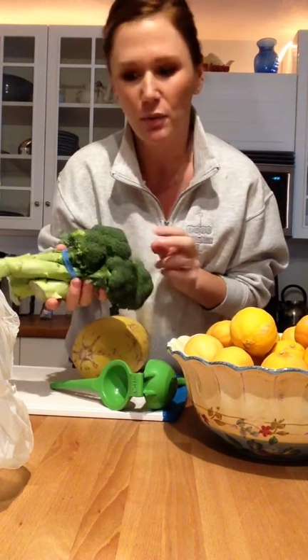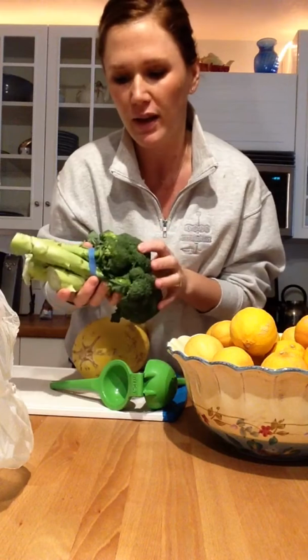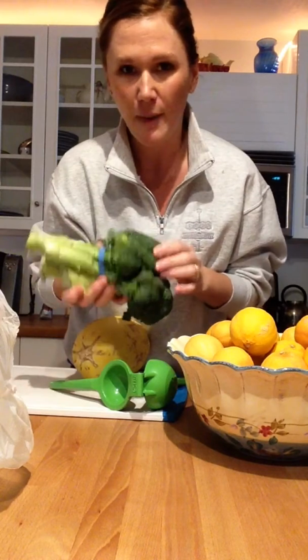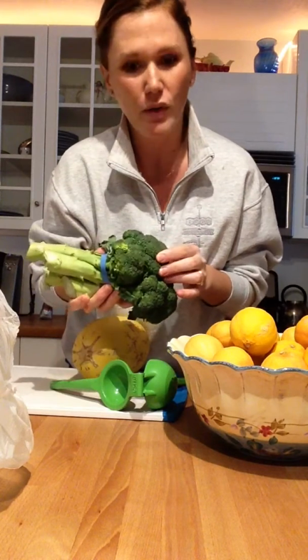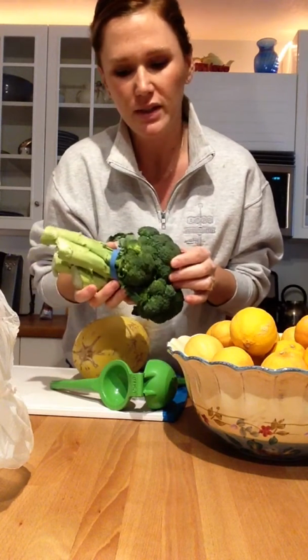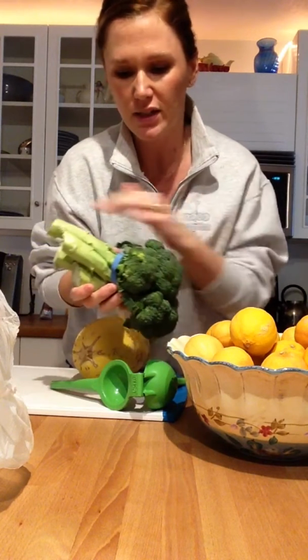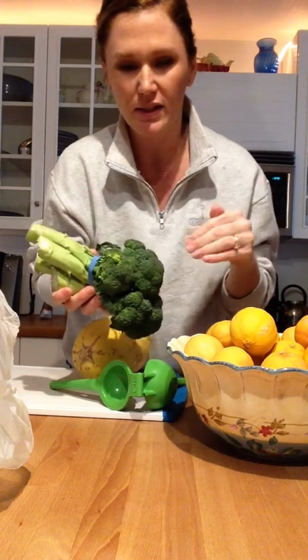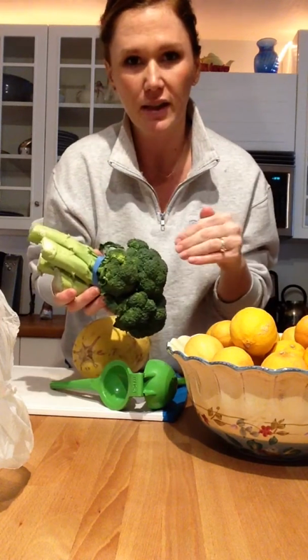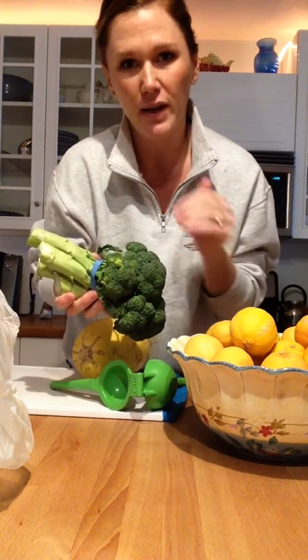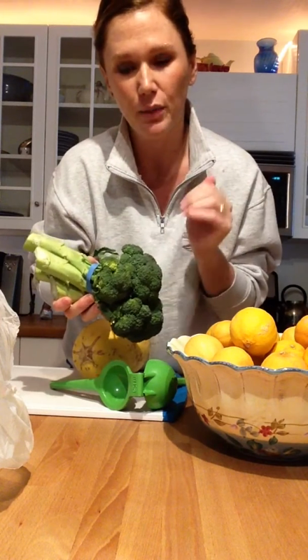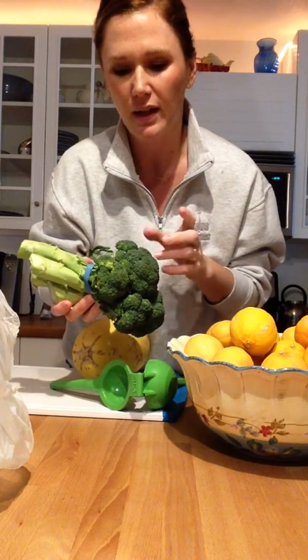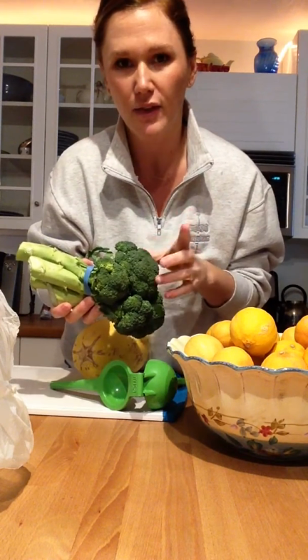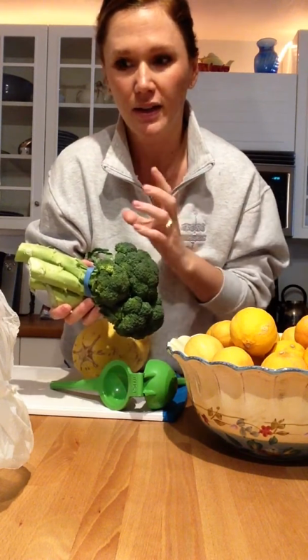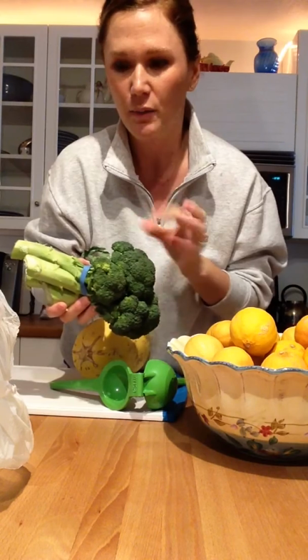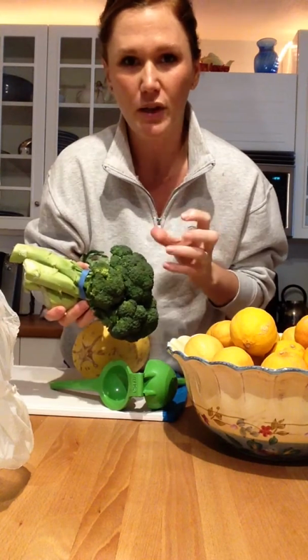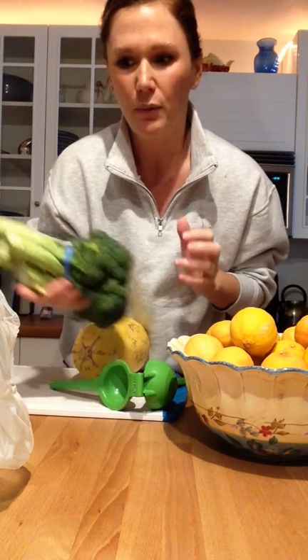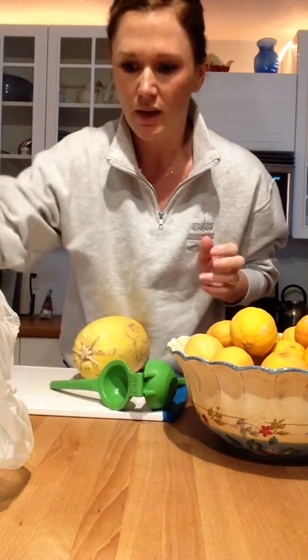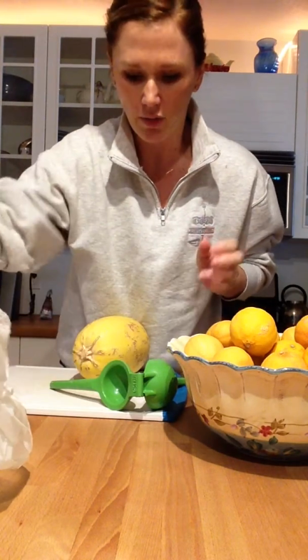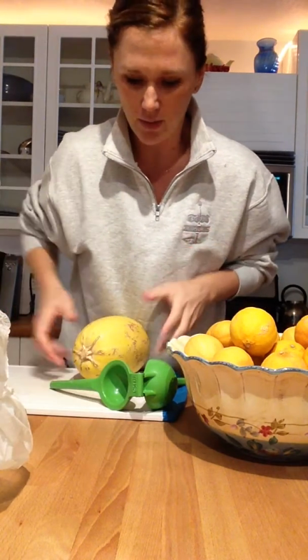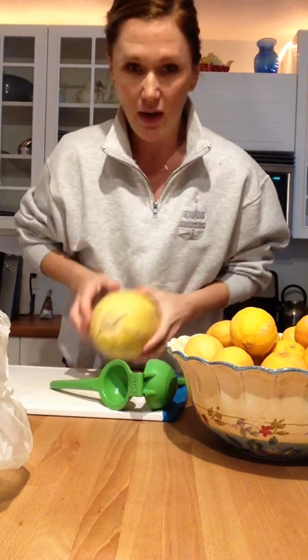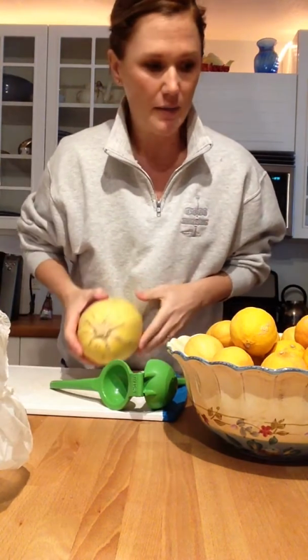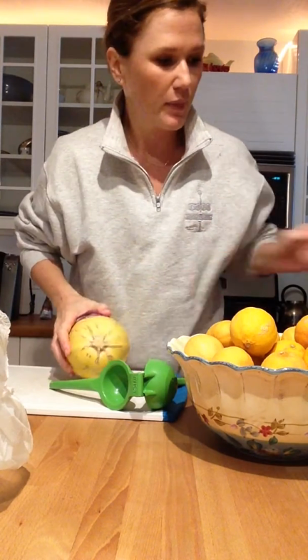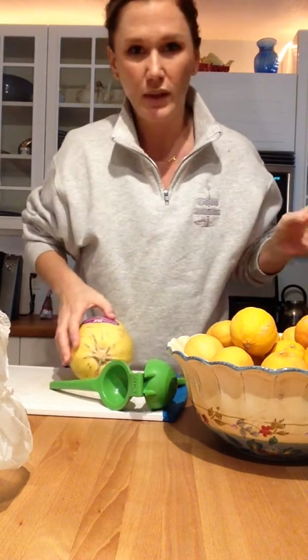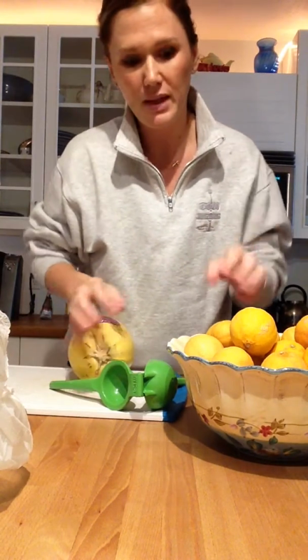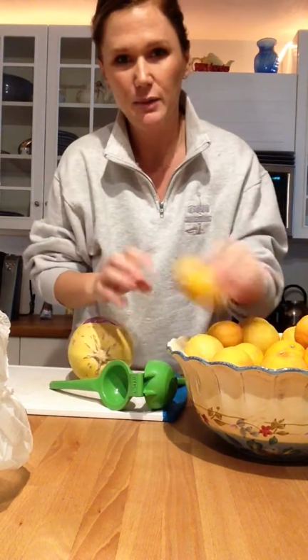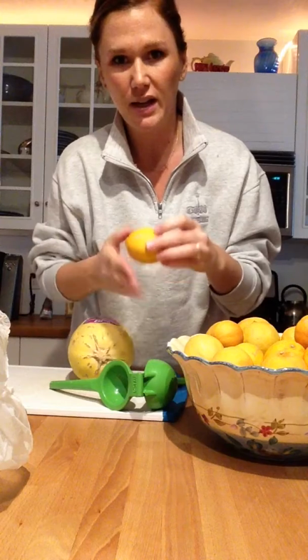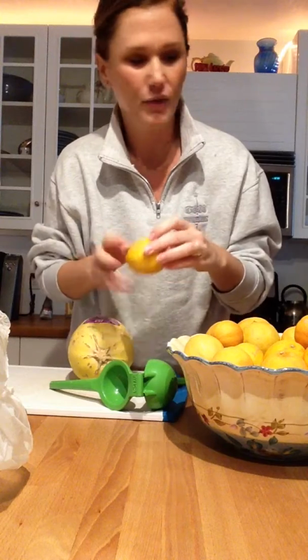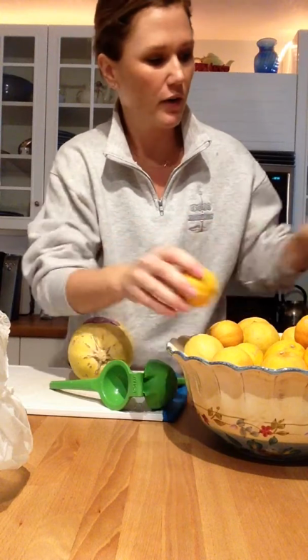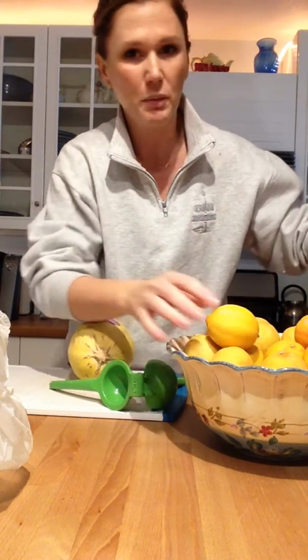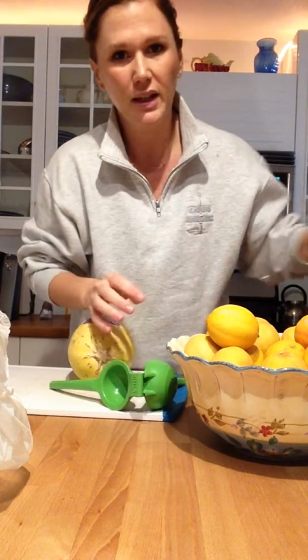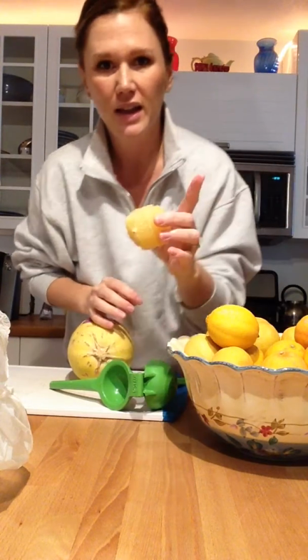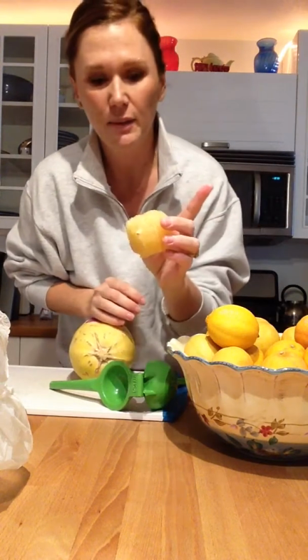We've done broccoli soup already, so I'm gonna roast this today — just slice it long ways and put it in the oven with some salt and pepper and olive oil. With the lemons, I'm just cutting off all of the peeling.